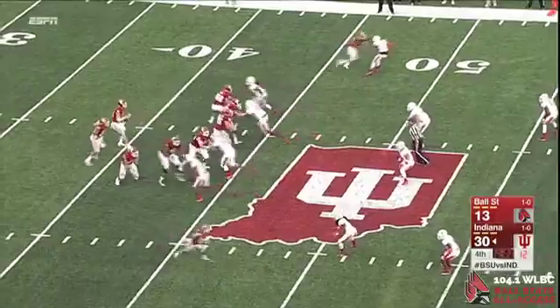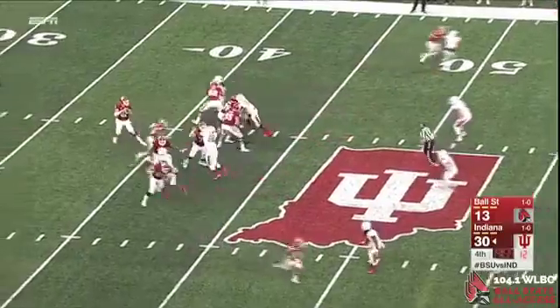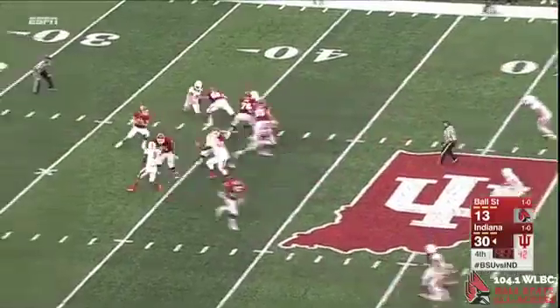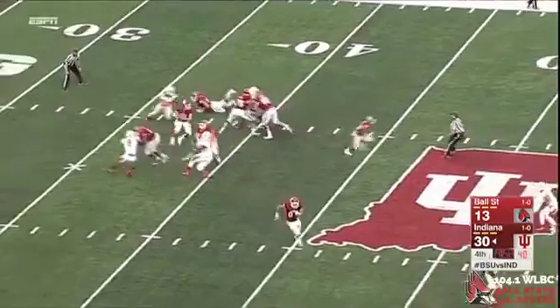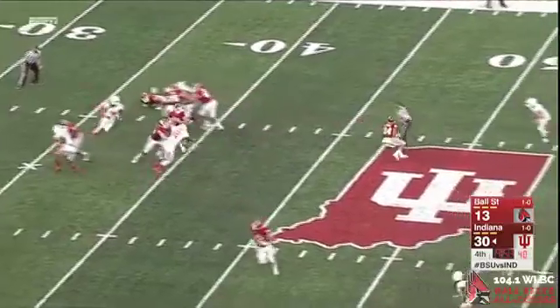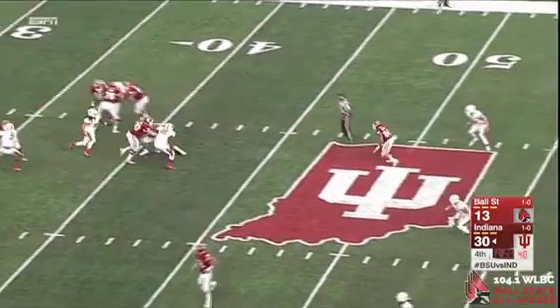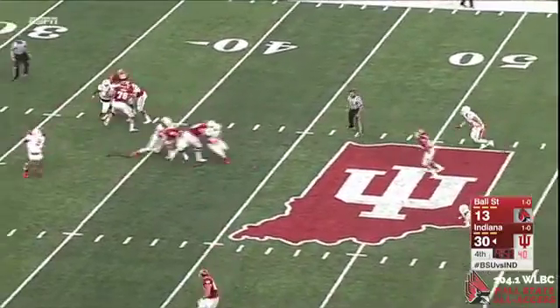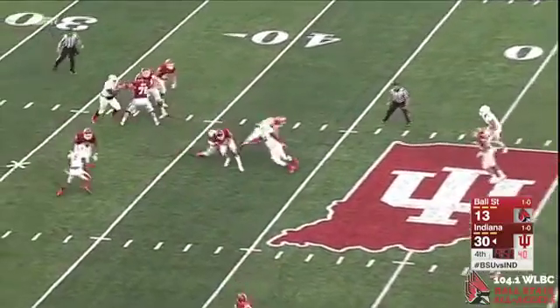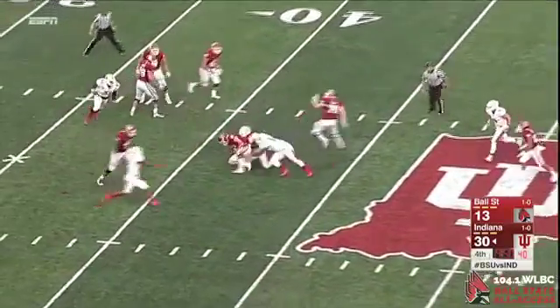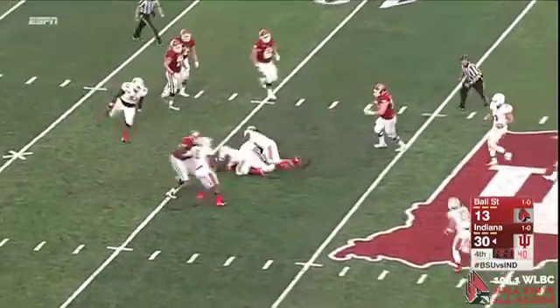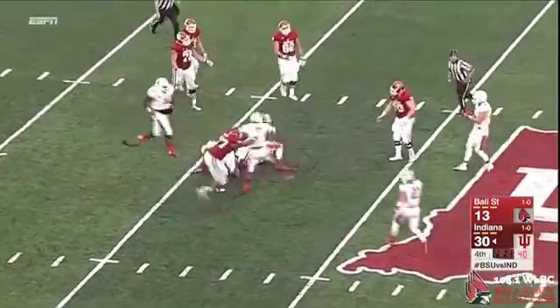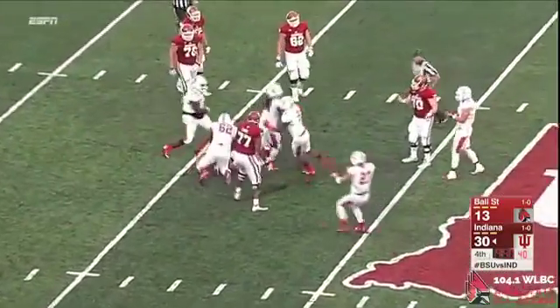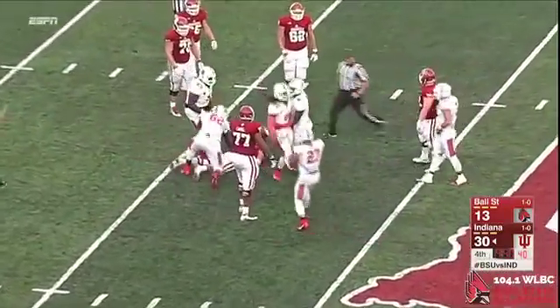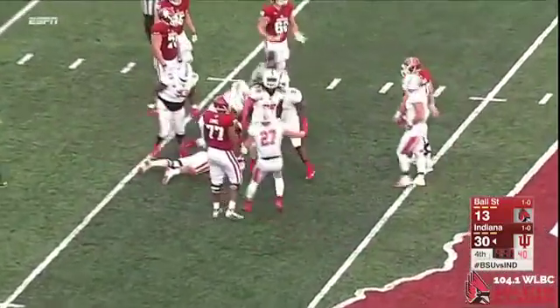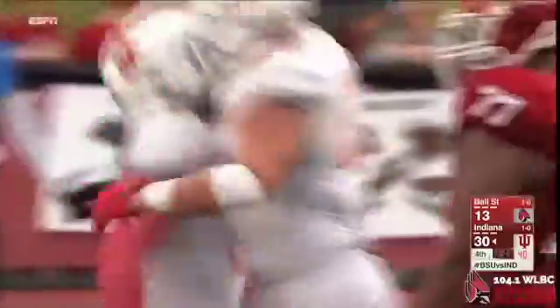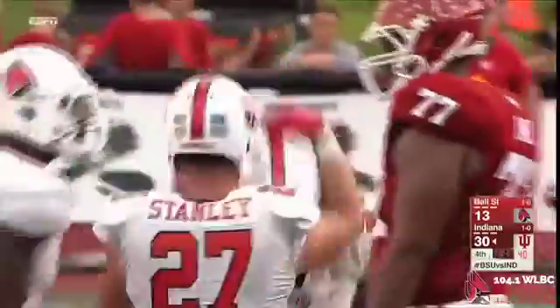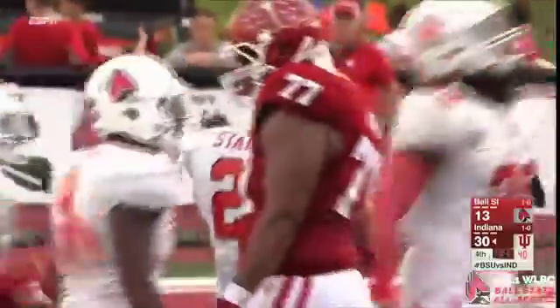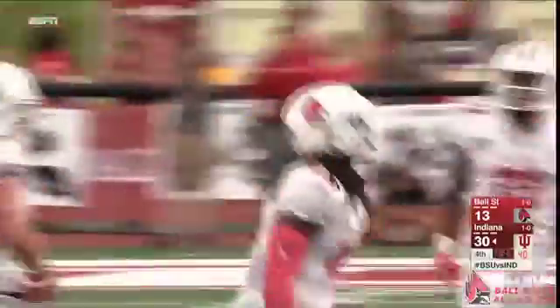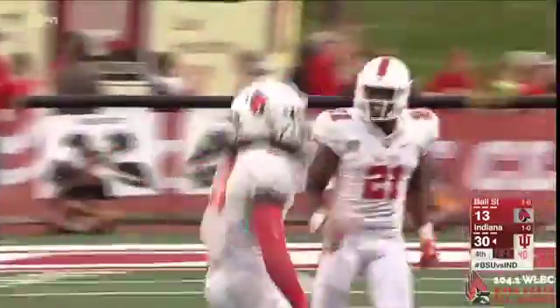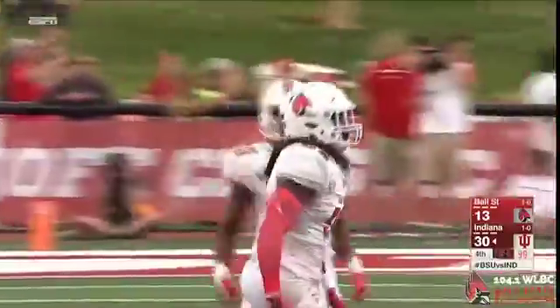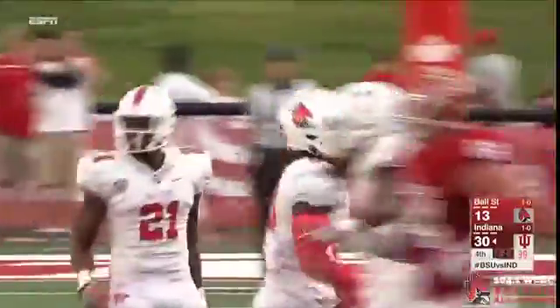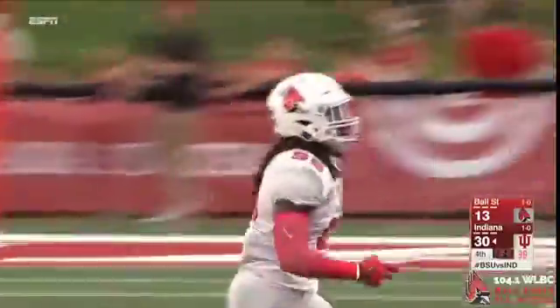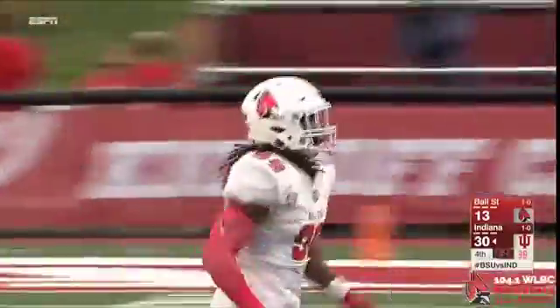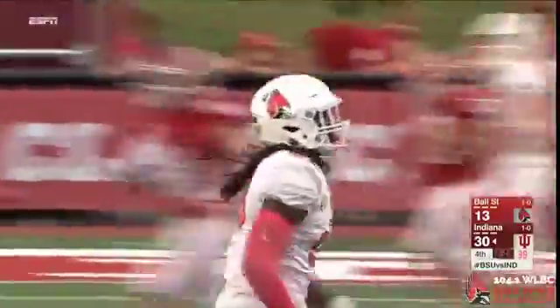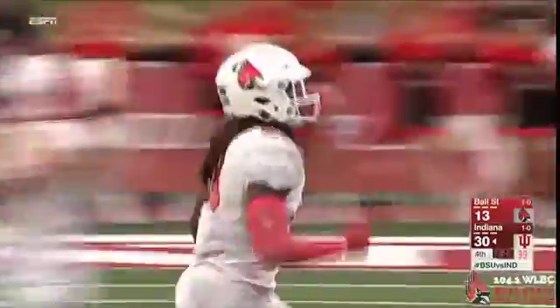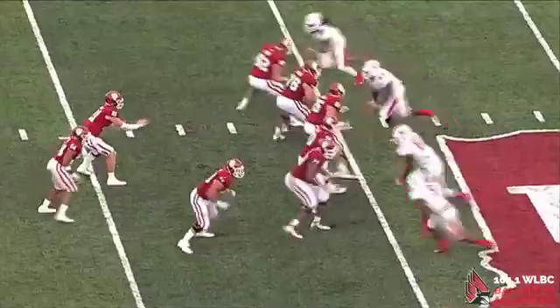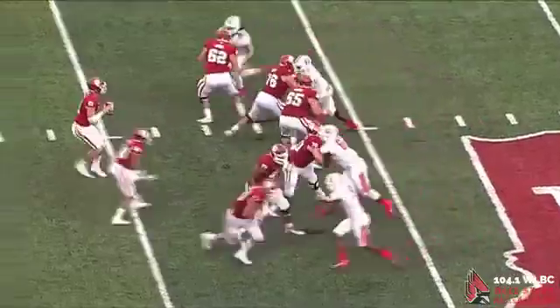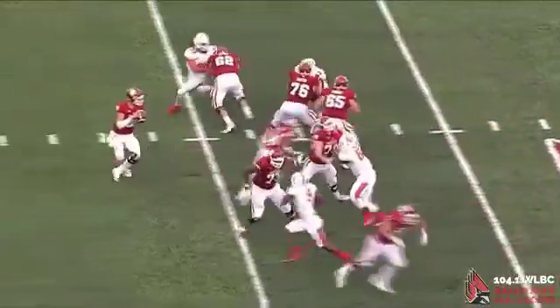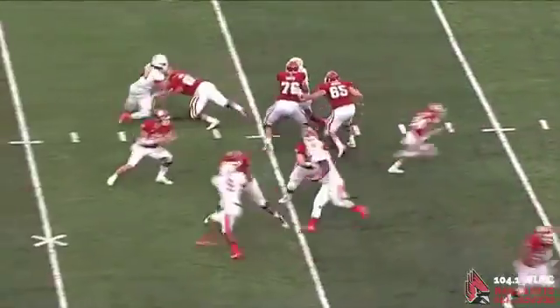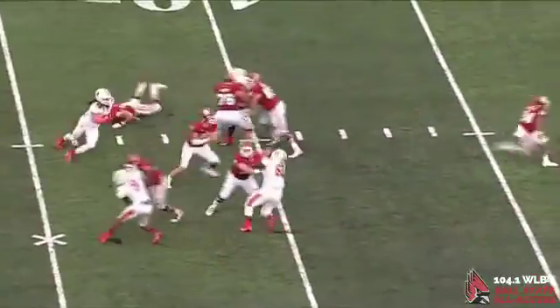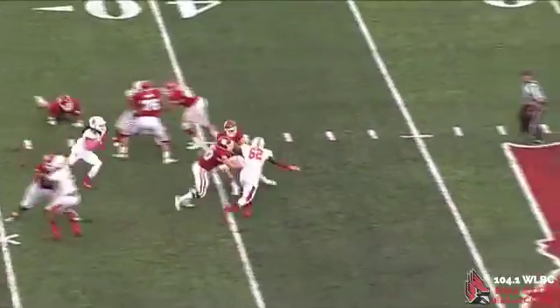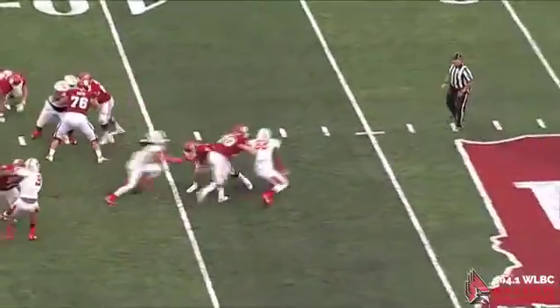Lego is caught in the backfield and spun down — it's Anthony Winbush, his second sack of the ball game. Indiana will punt, with the clock running at 9:40. Cardinals down 17.